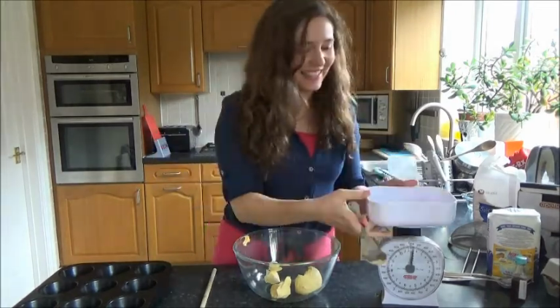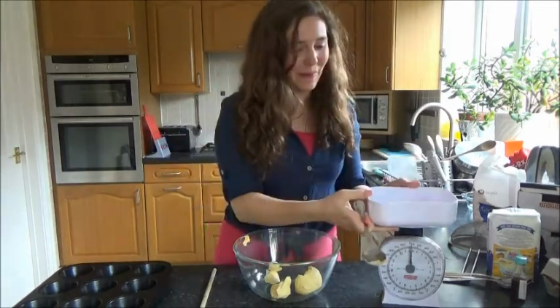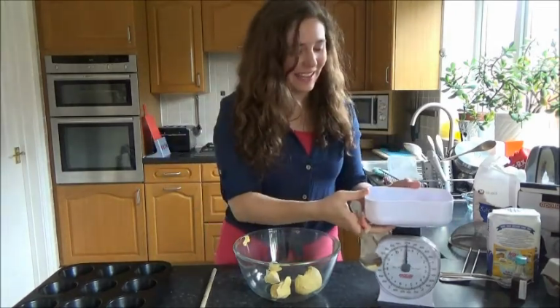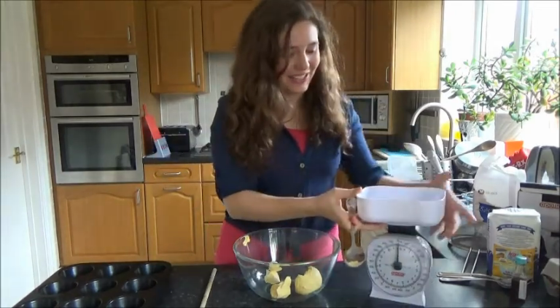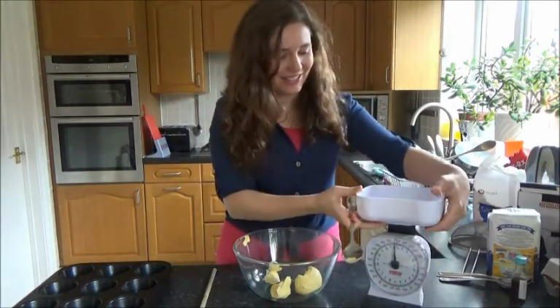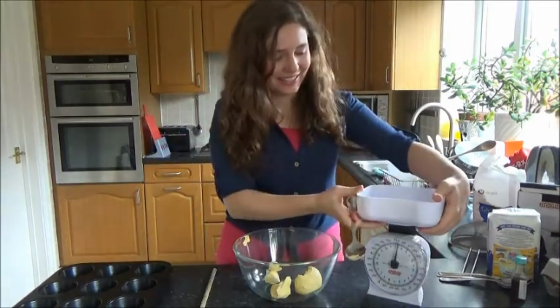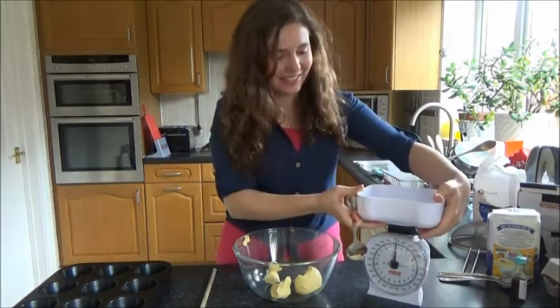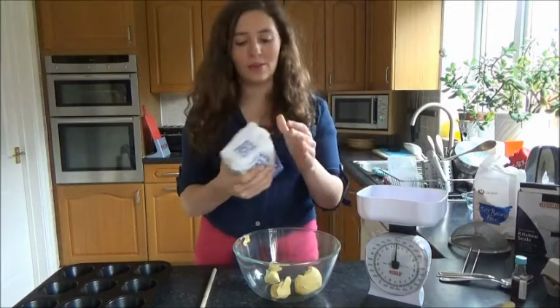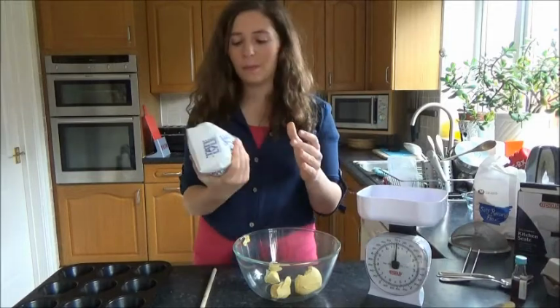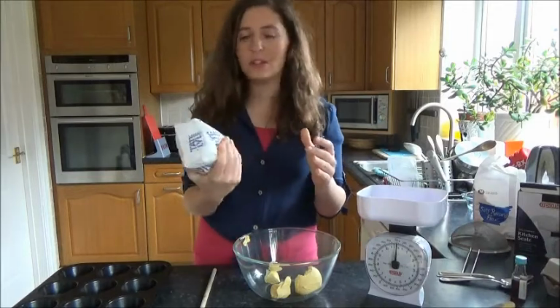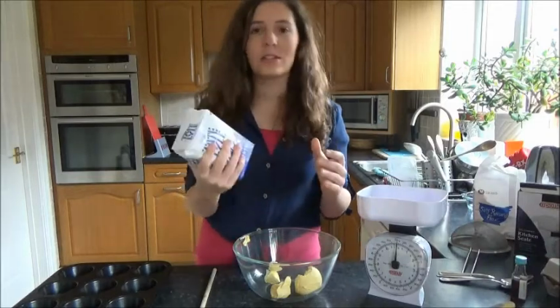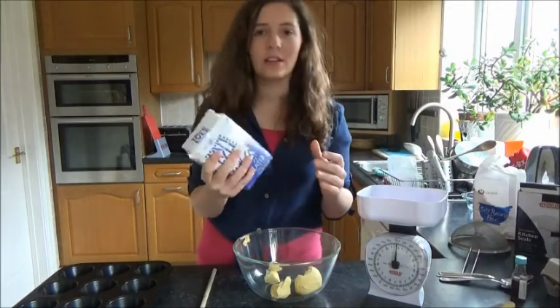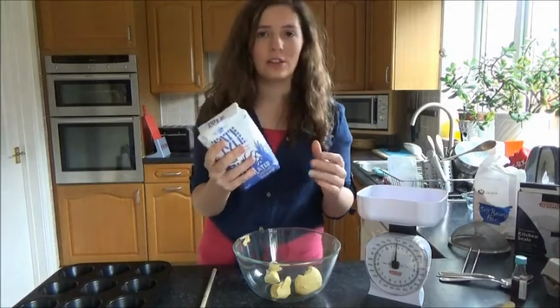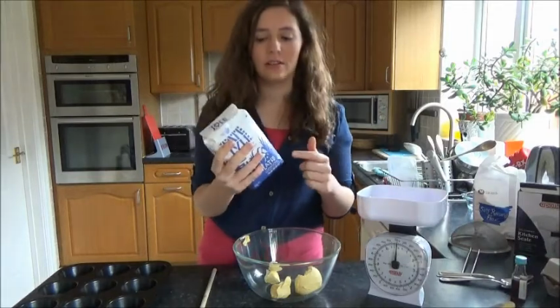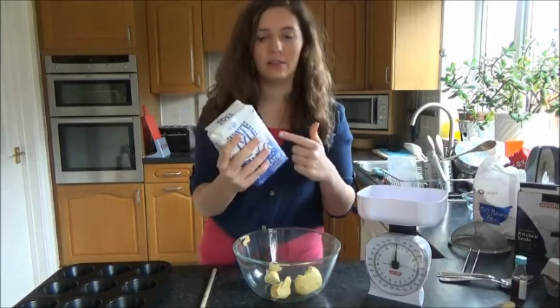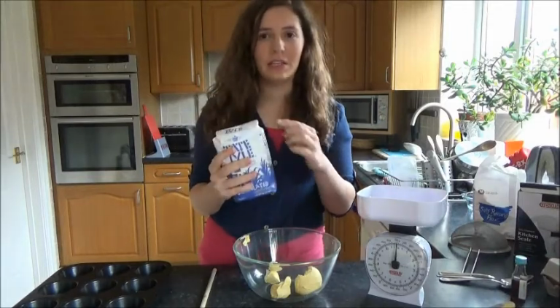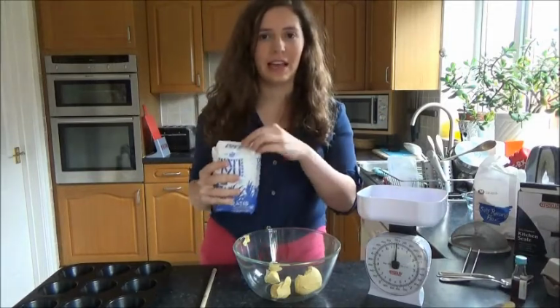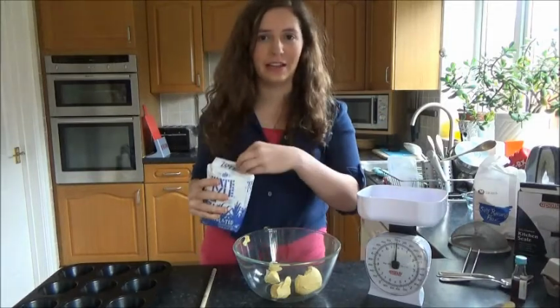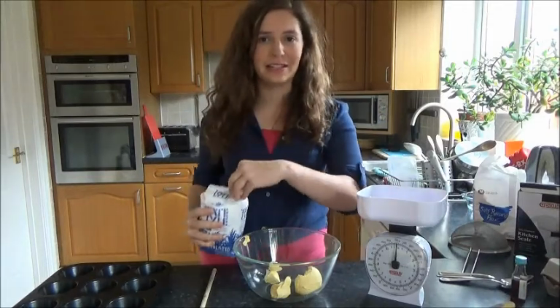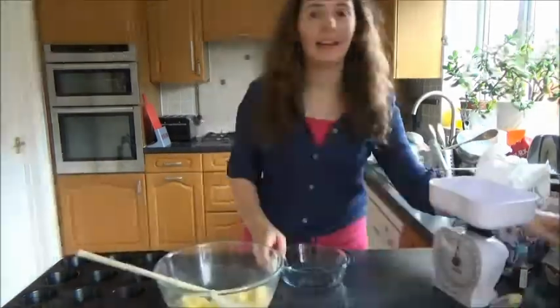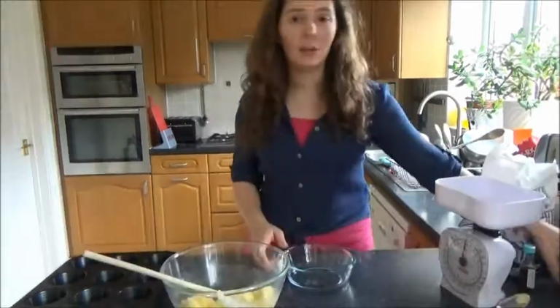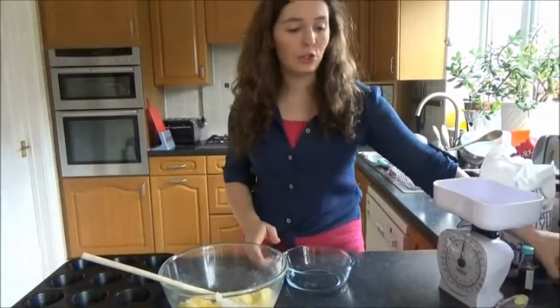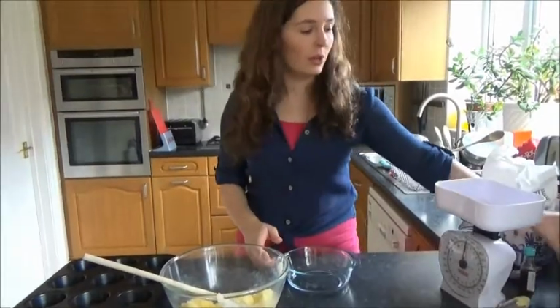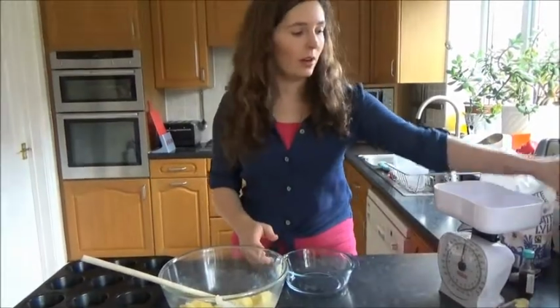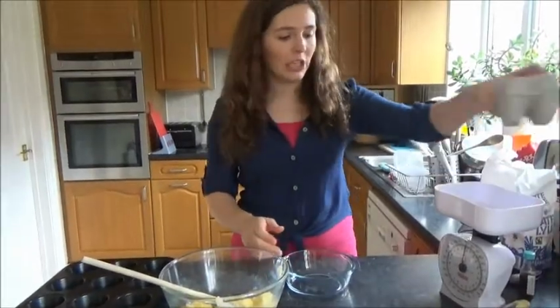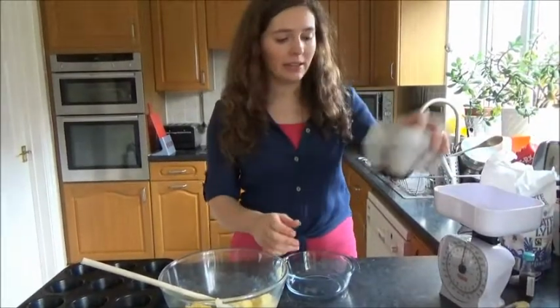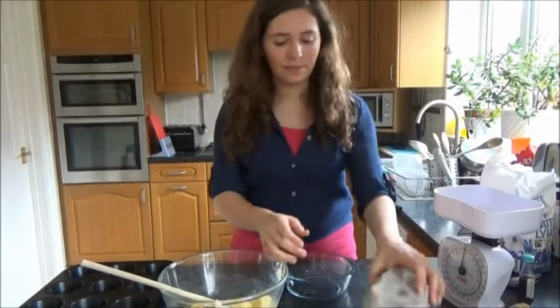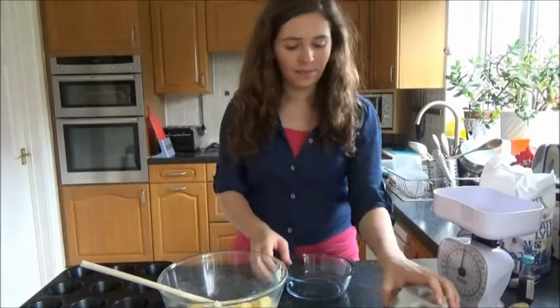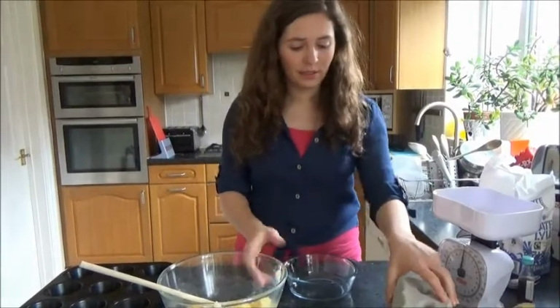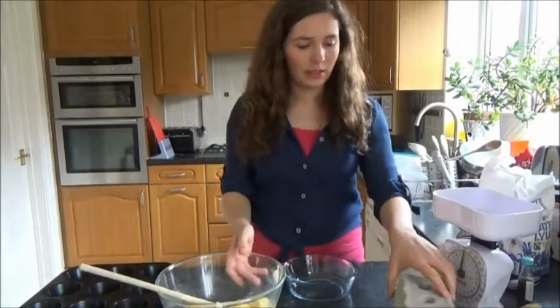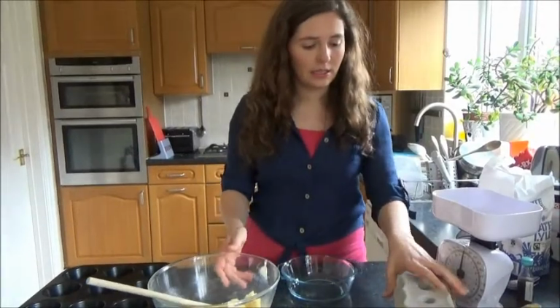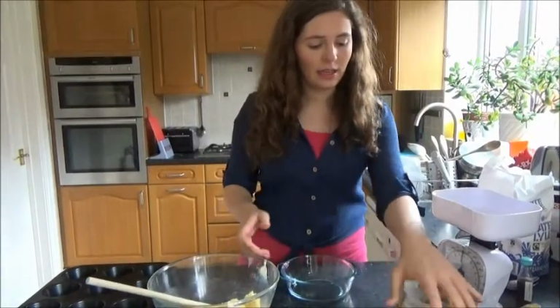Then you put in the sugar. You're supposed to use caster sugar — we didn't have any. So now you're going to put two large eggs into here.